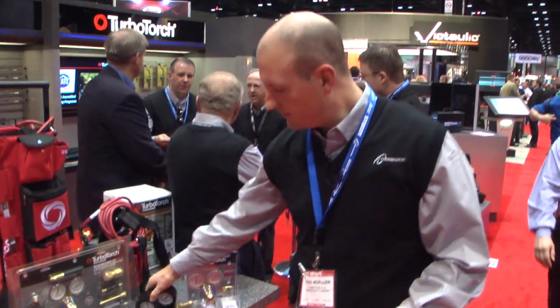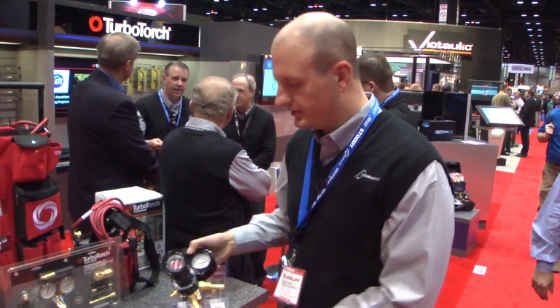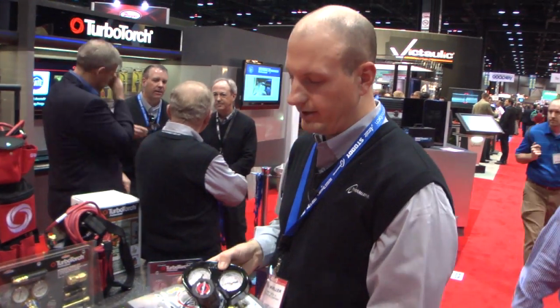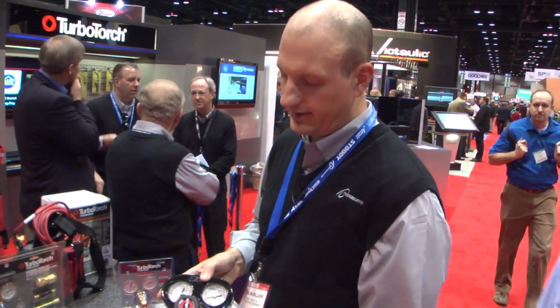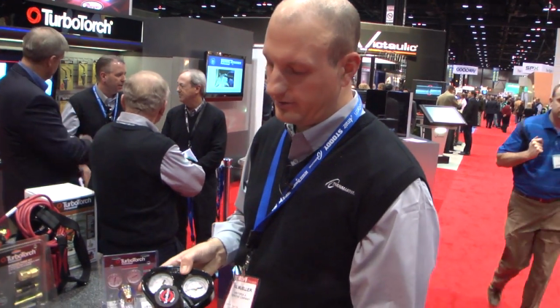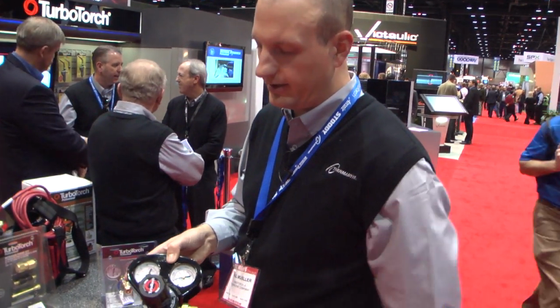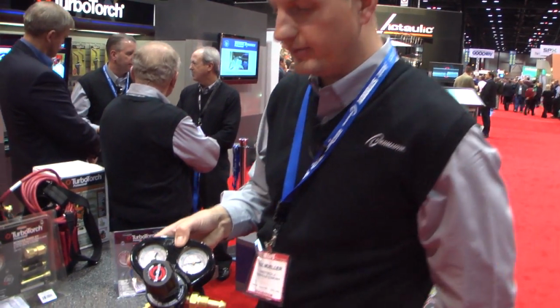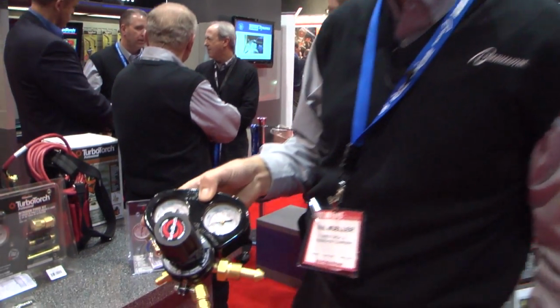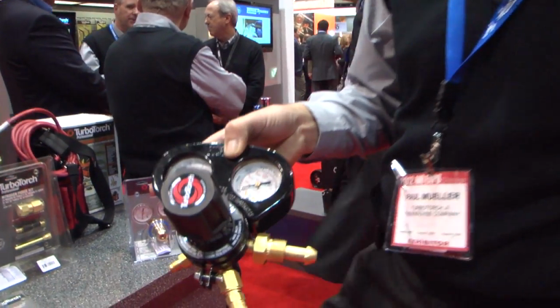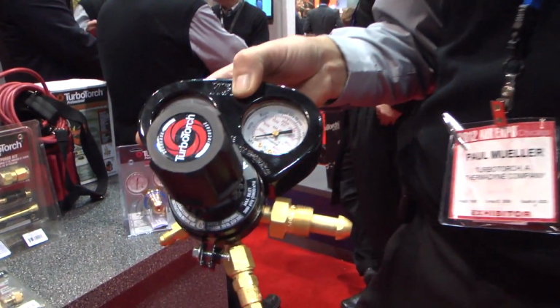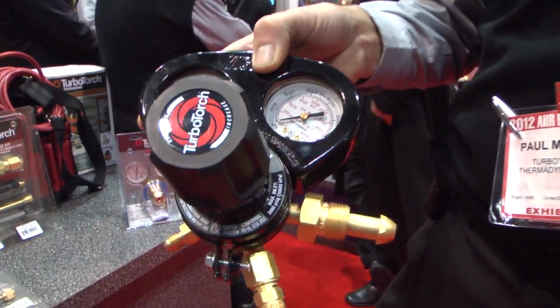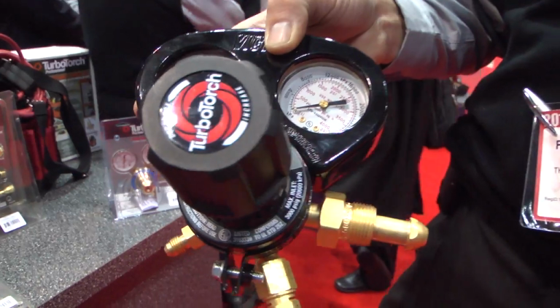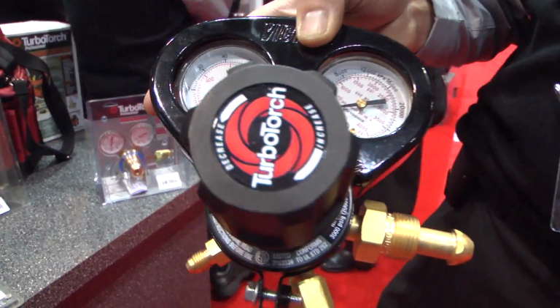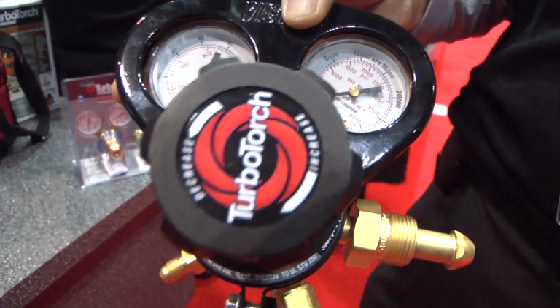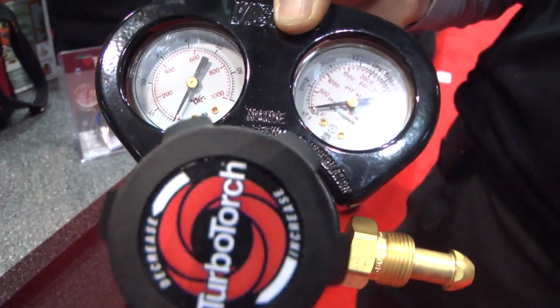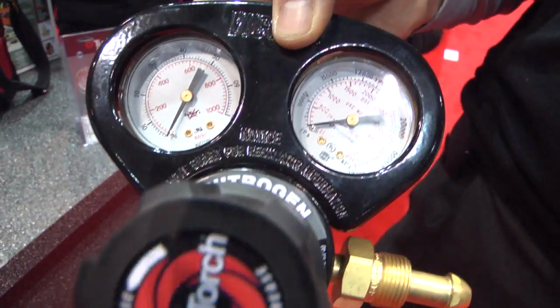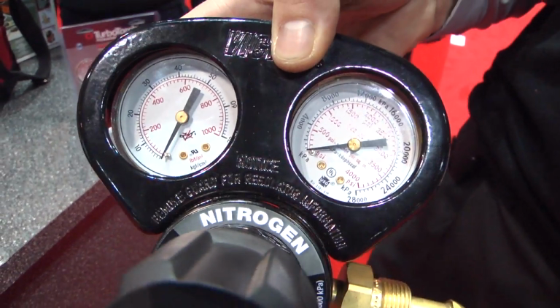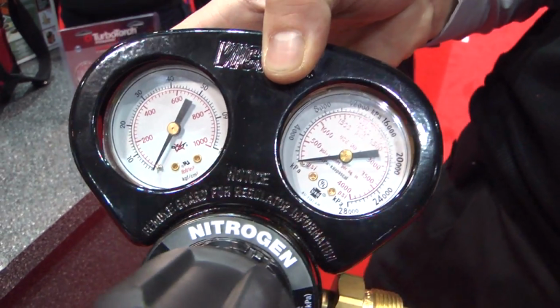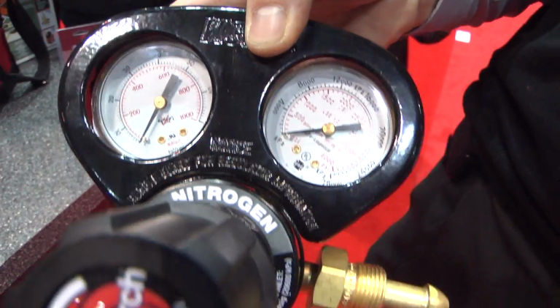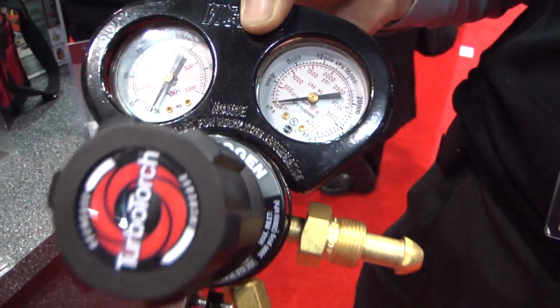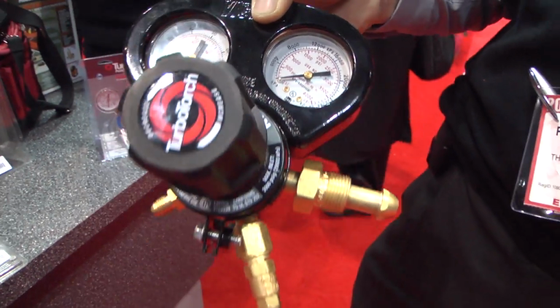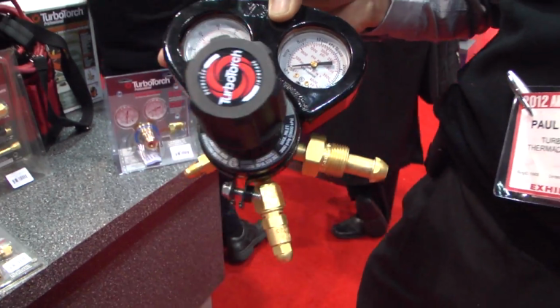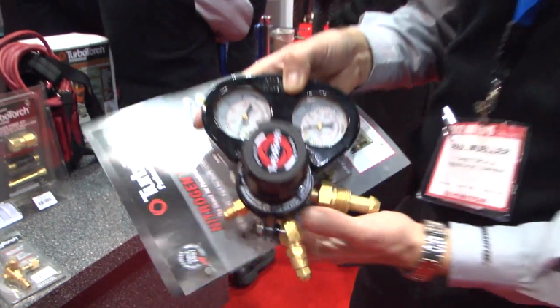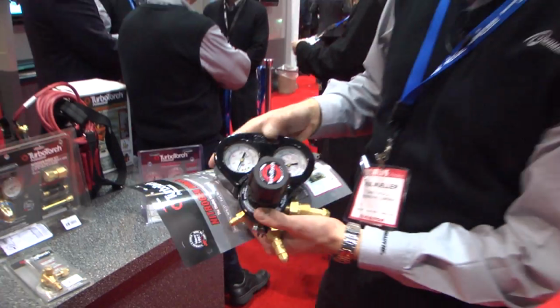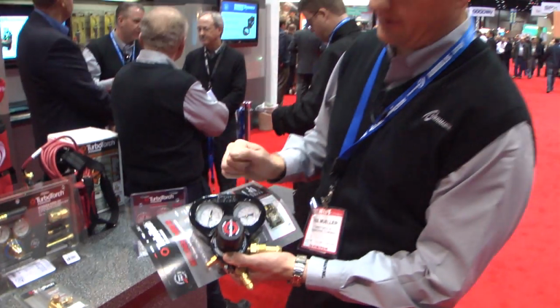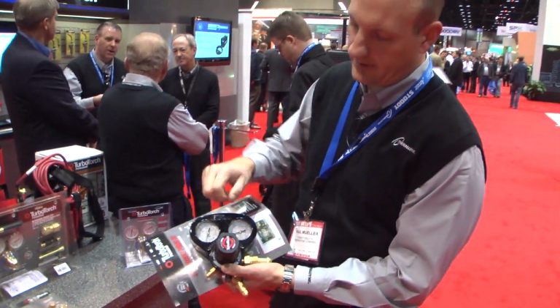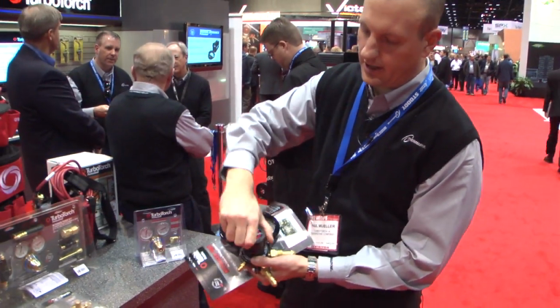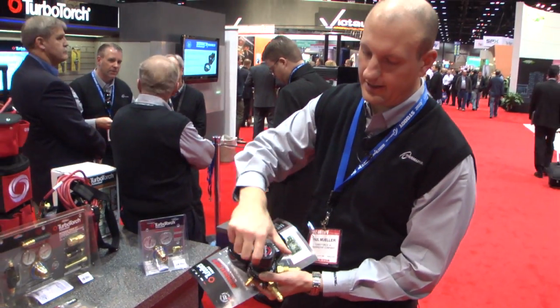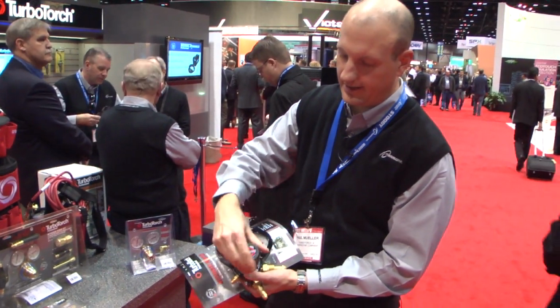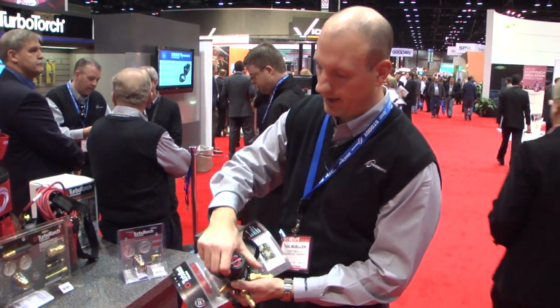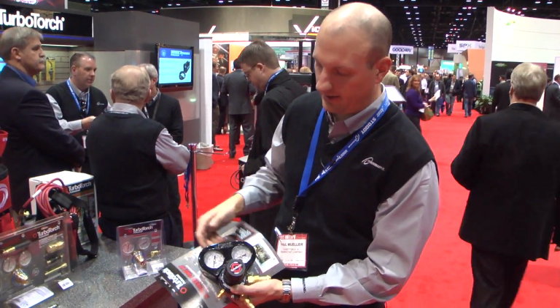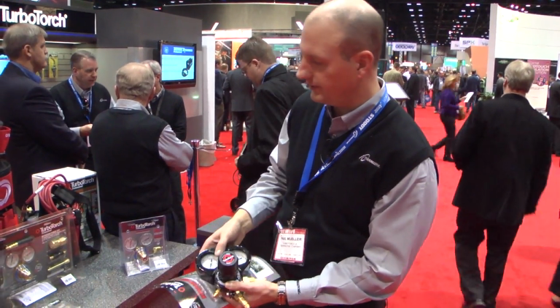This is our latest nitrogen regulator. It's an 800 psi regulator designed specifically for pressure testing refrigeration lines. It comes standard with a gauge guard and has a nice ergonomic handle on the front.